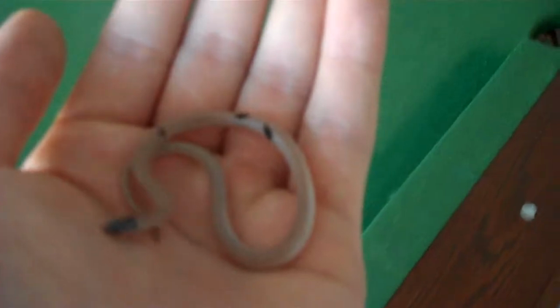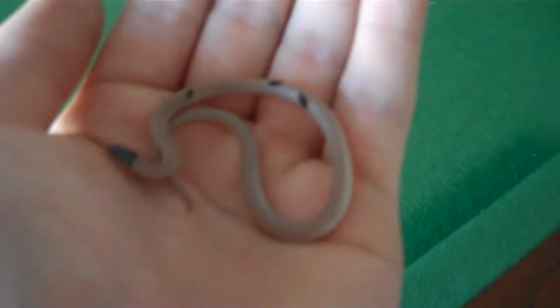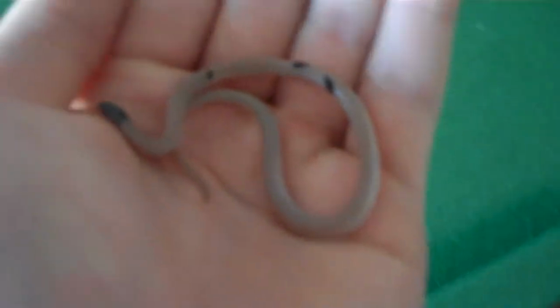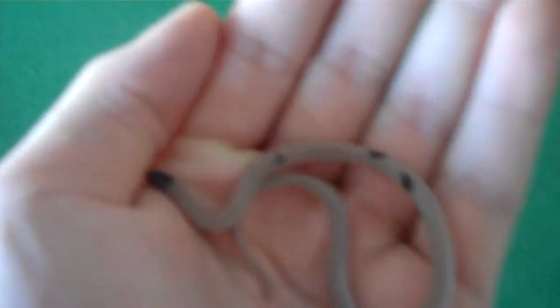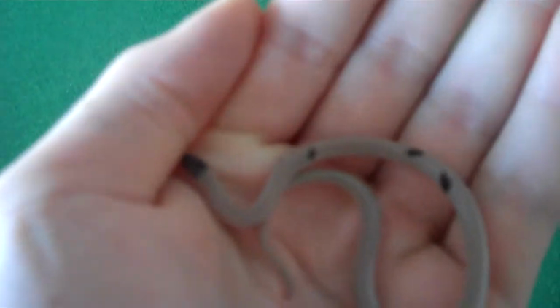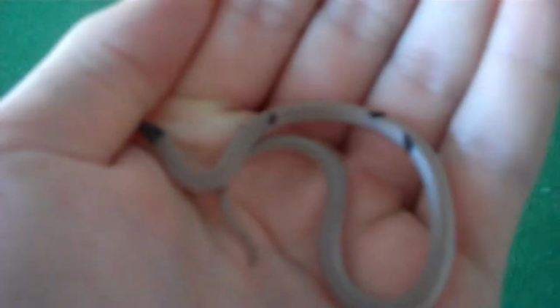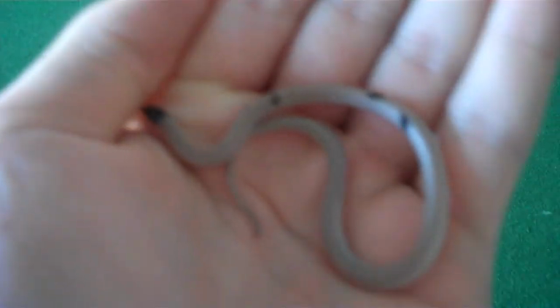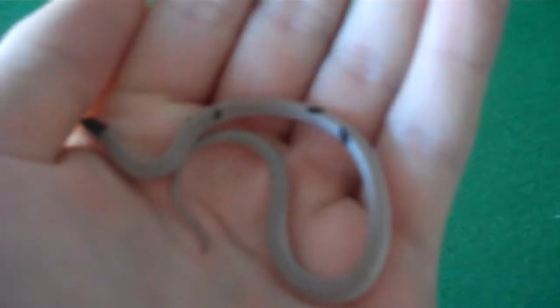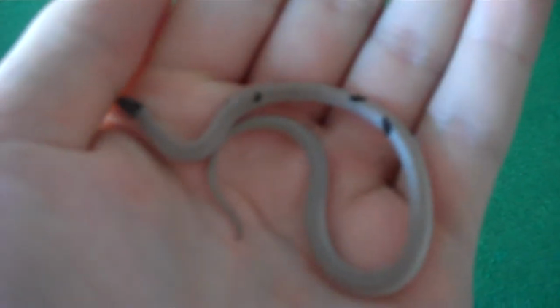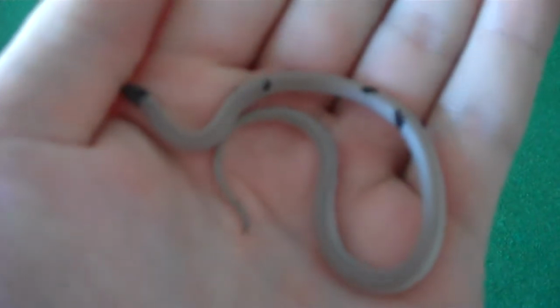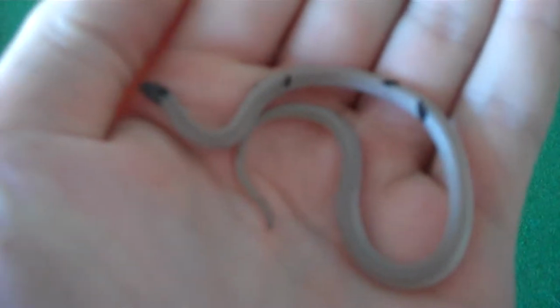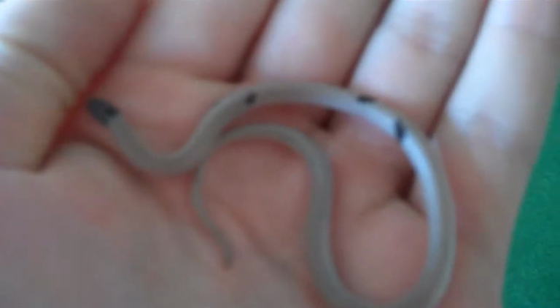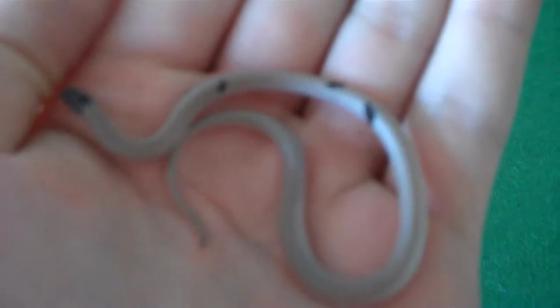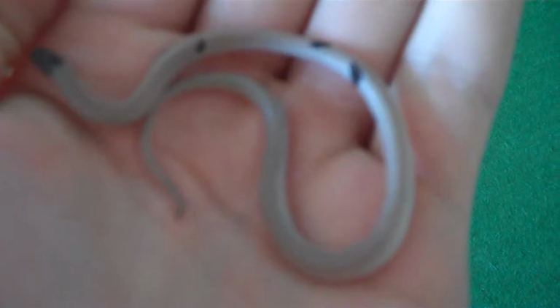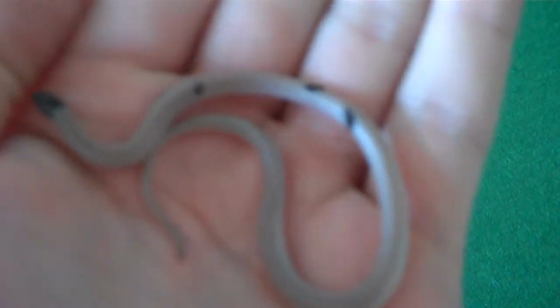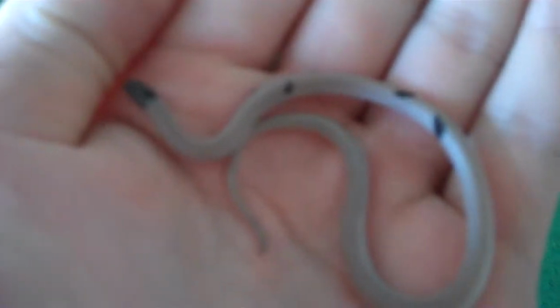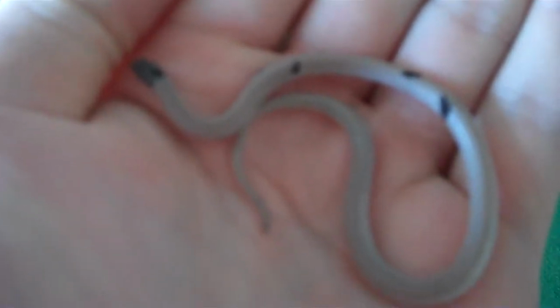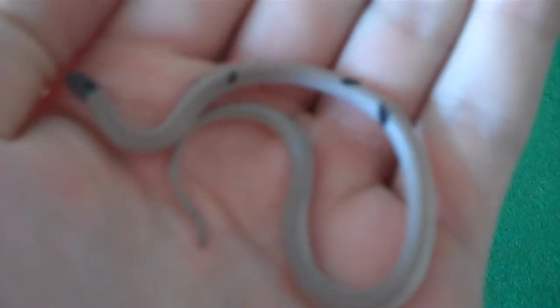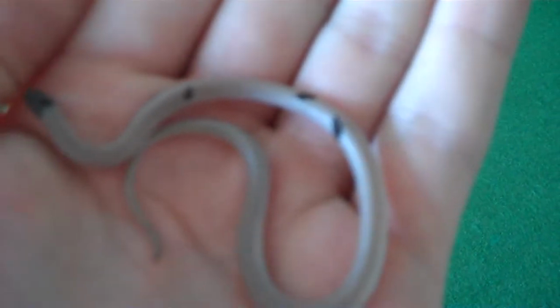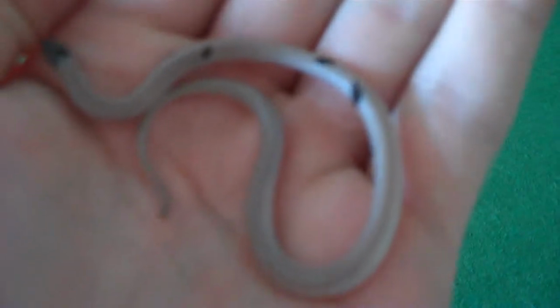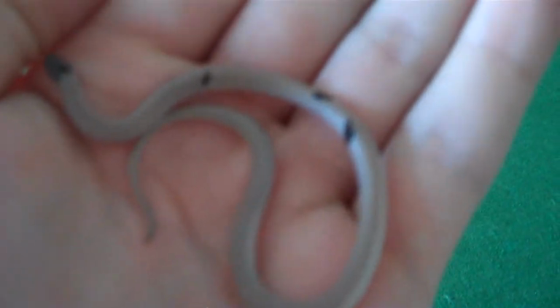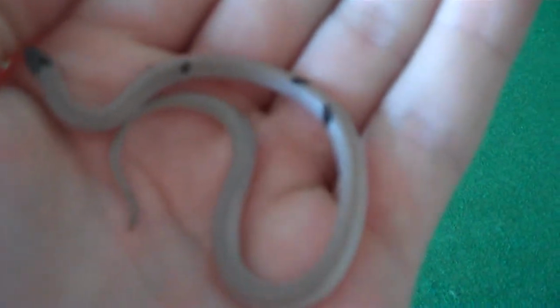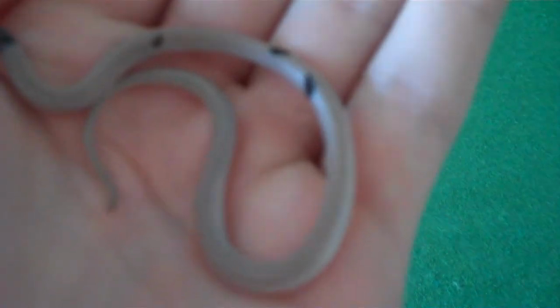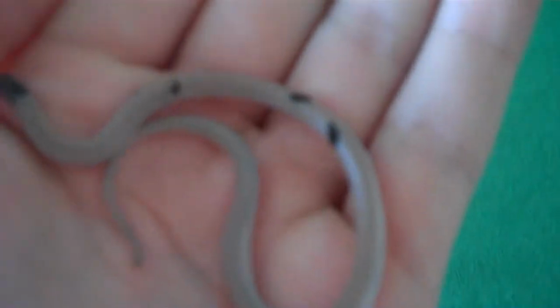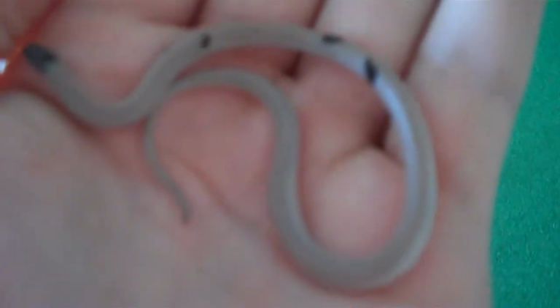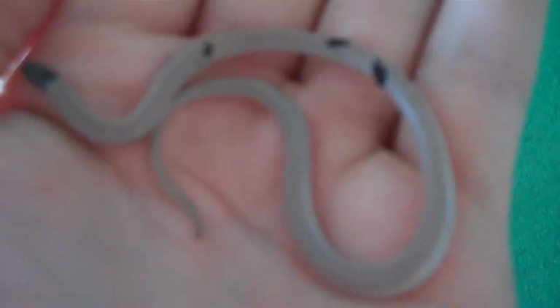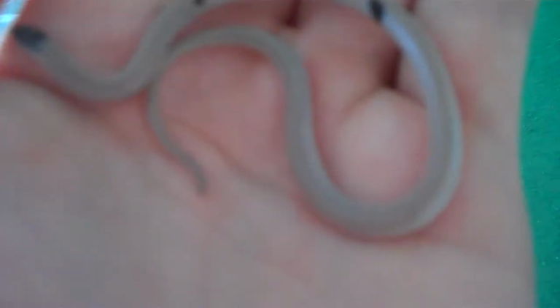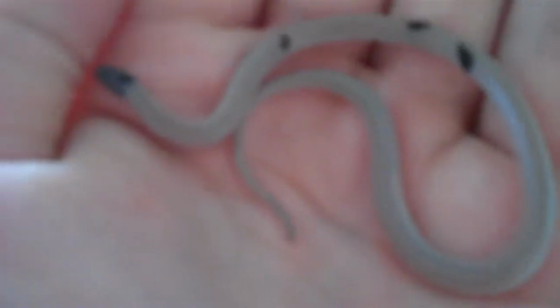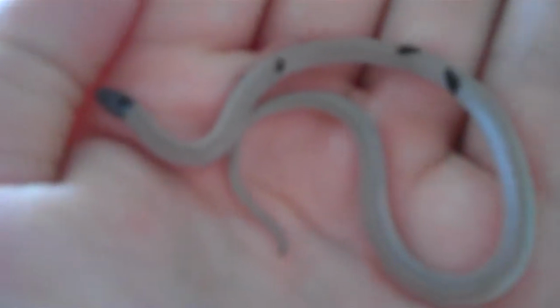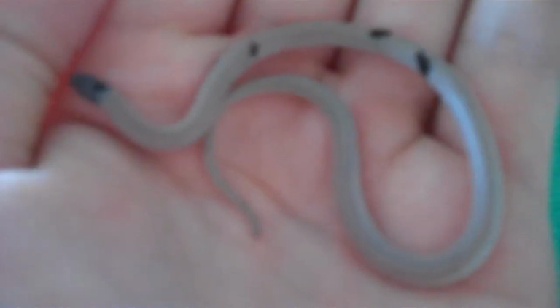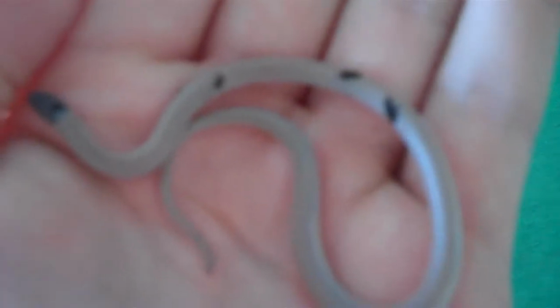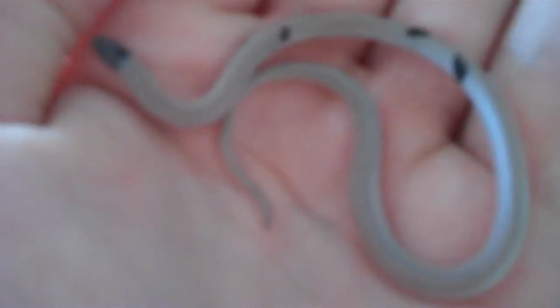Hey YouTube, this is HowBoutThemRays and I'm here to talk to you guys today about a southeastern crown snake that is found in Florida, Georgia, and upwards through the Carolinas.